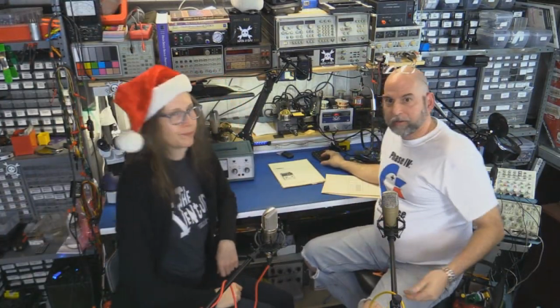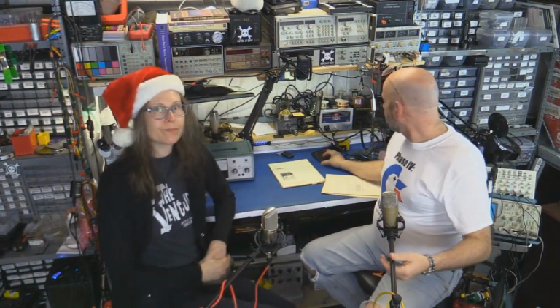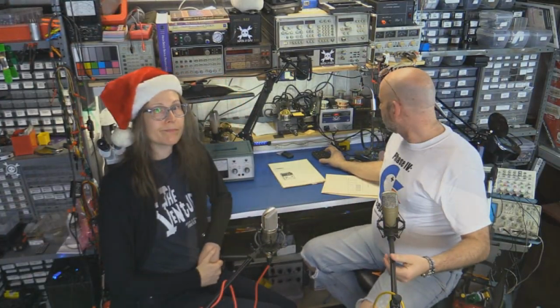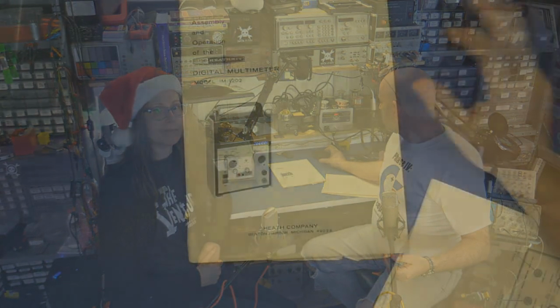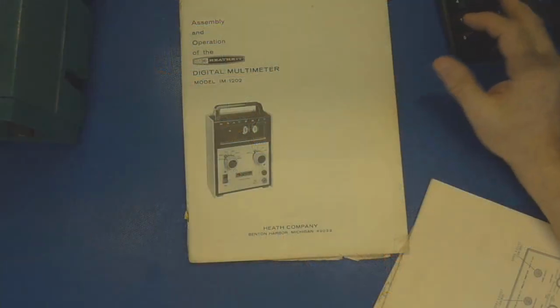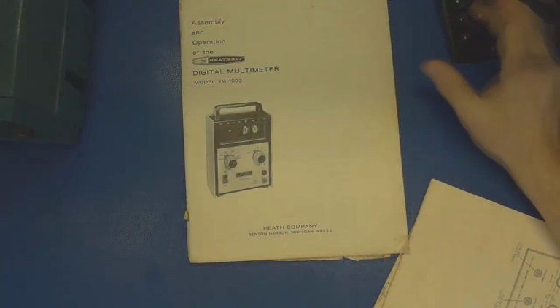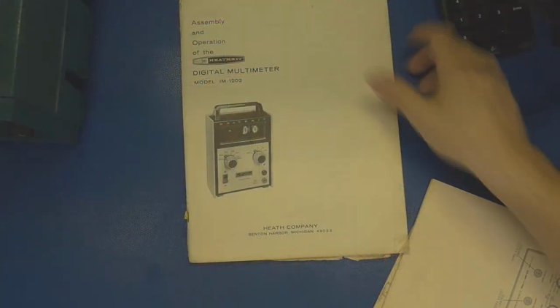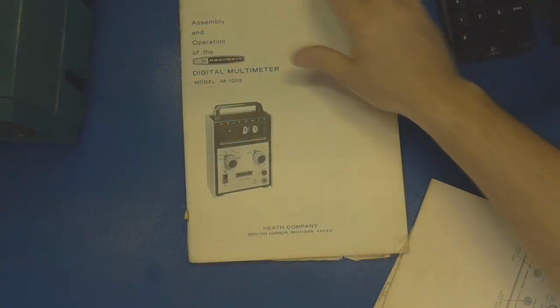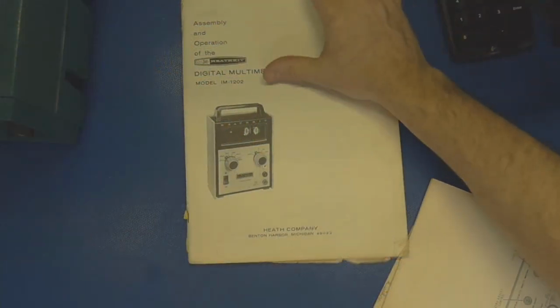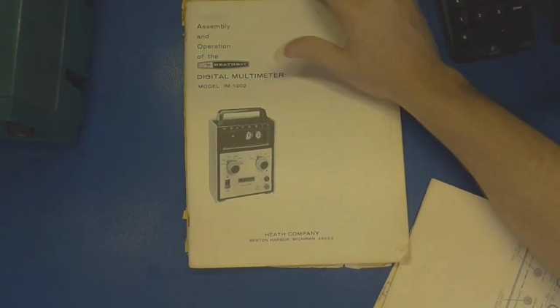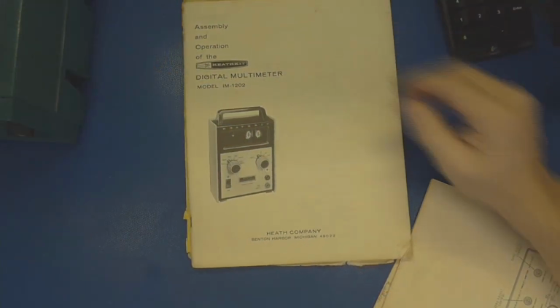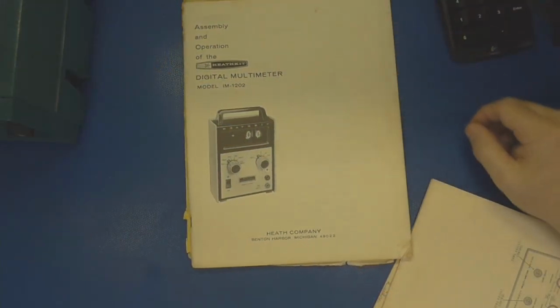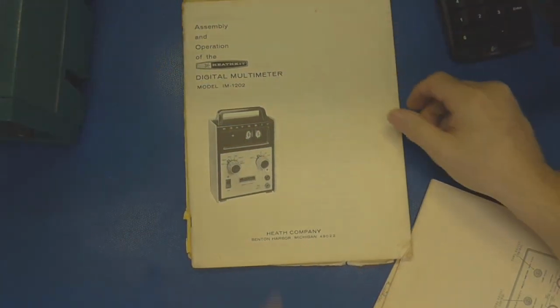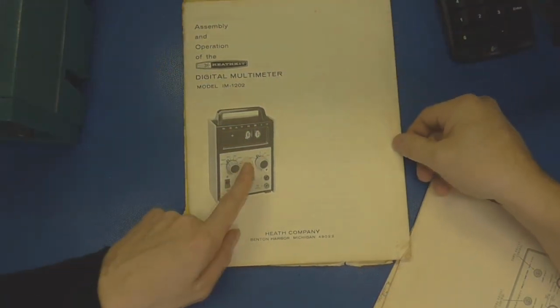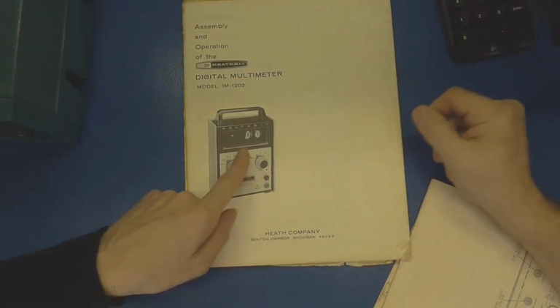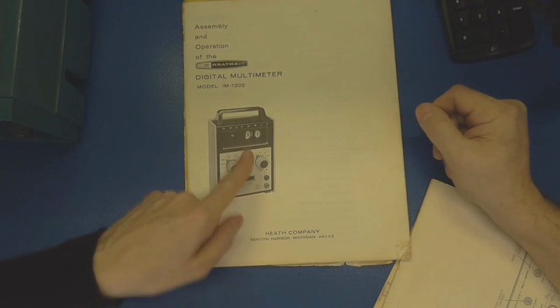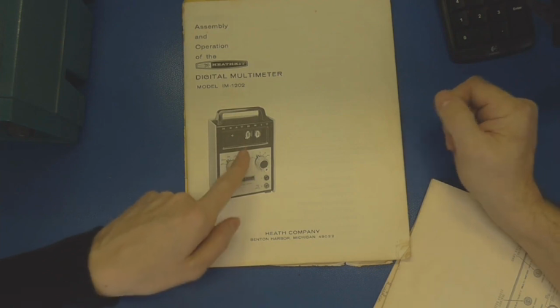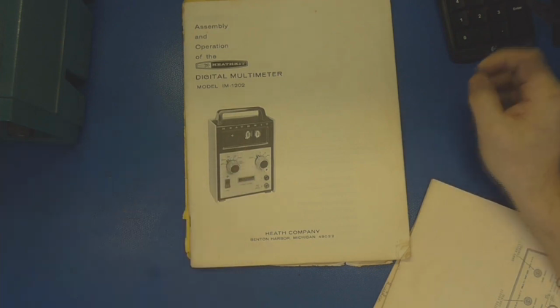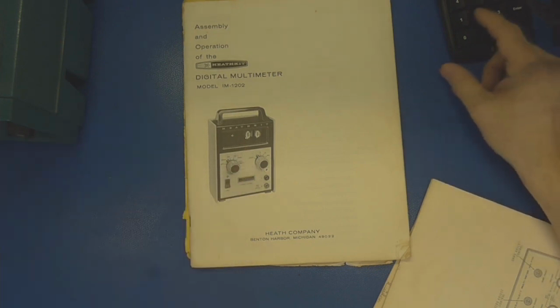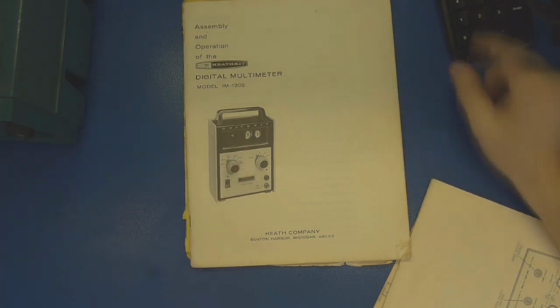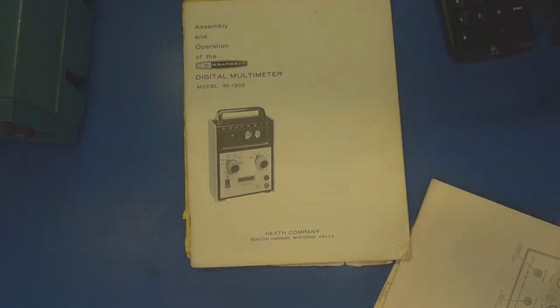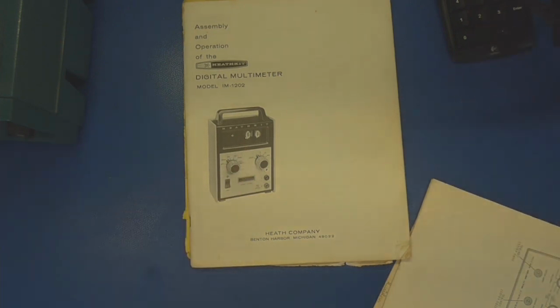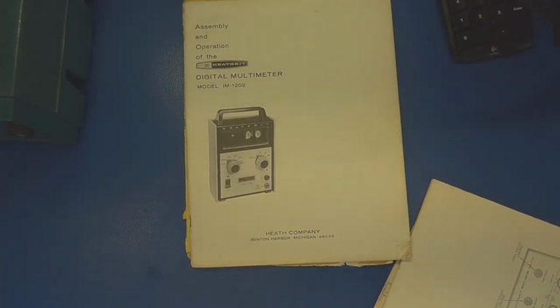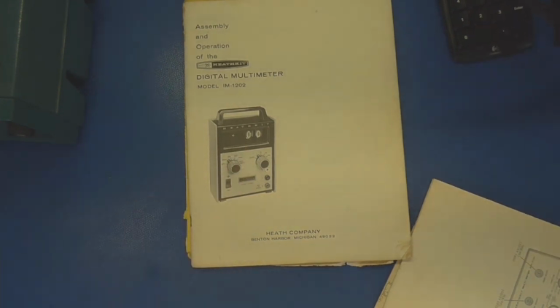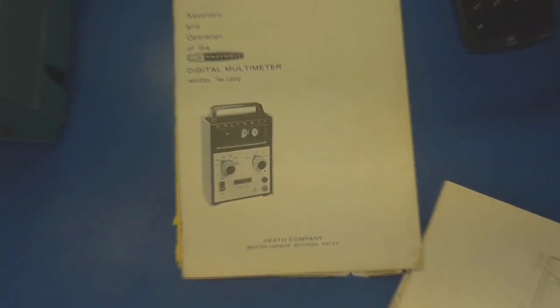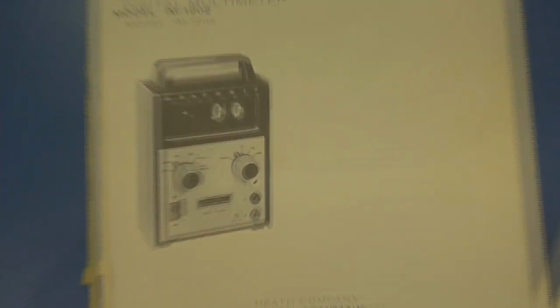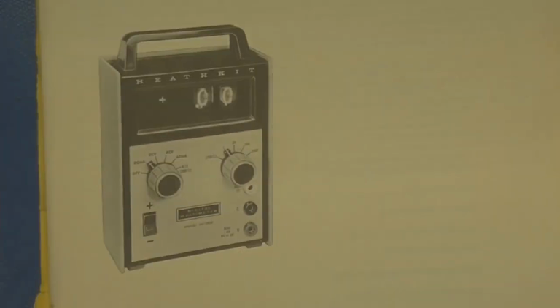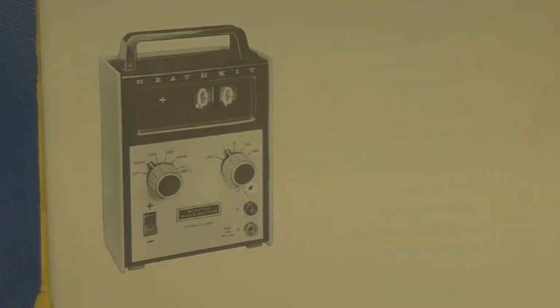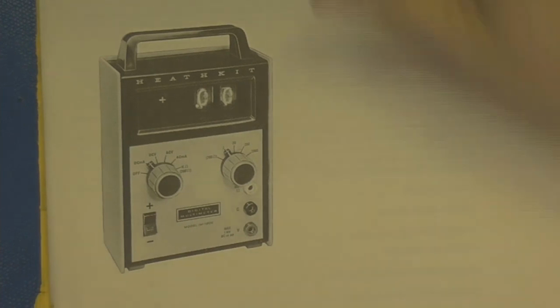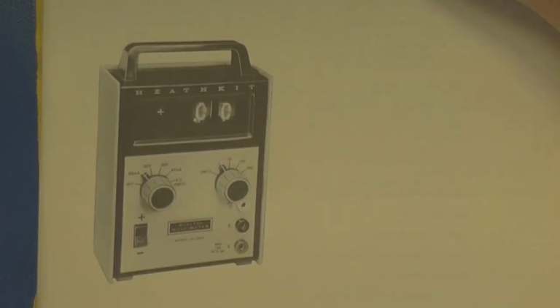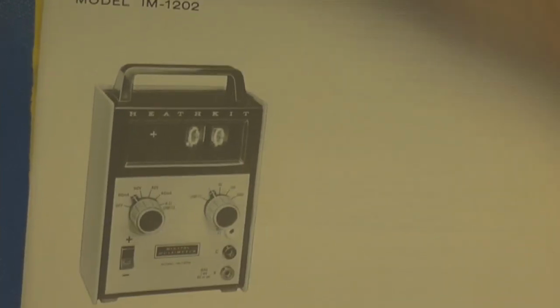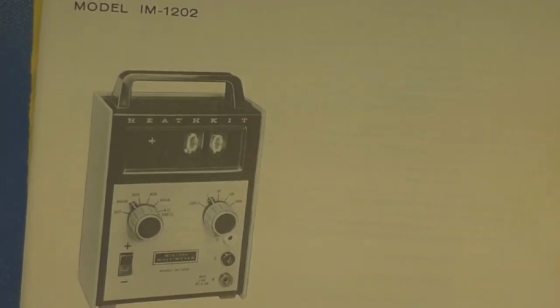I no longer have the meter itself, but this is the manual. Yeah, it was Nixie tubes — it was a Nixie voltmeter. That should be the coolest dang thing. Well, it explains the lethality of the meter.